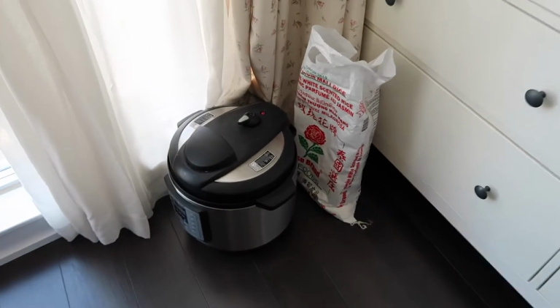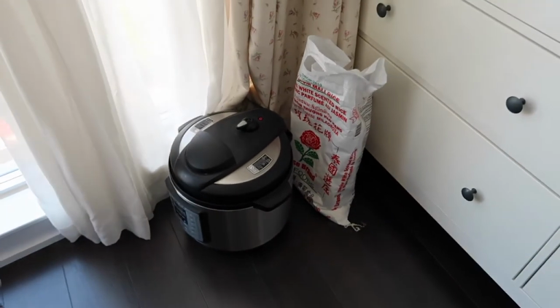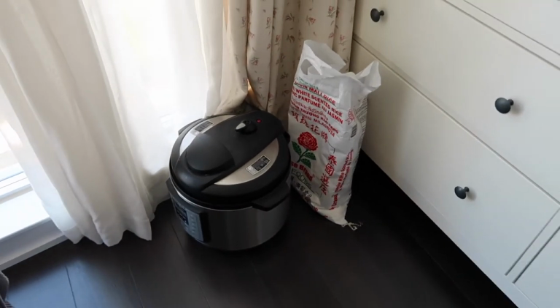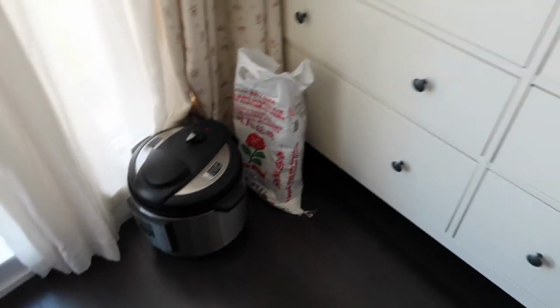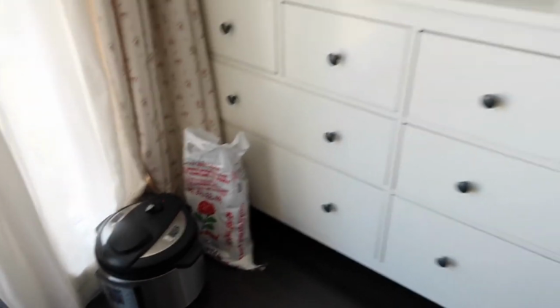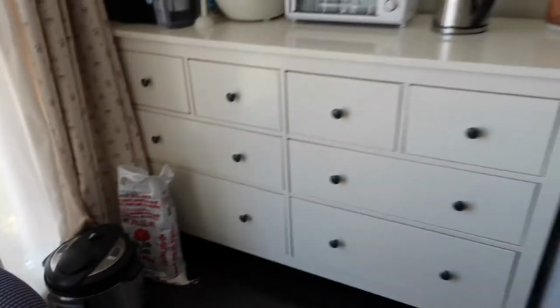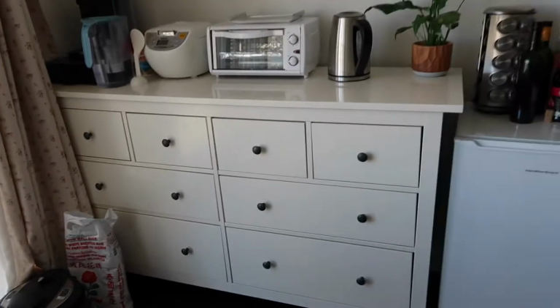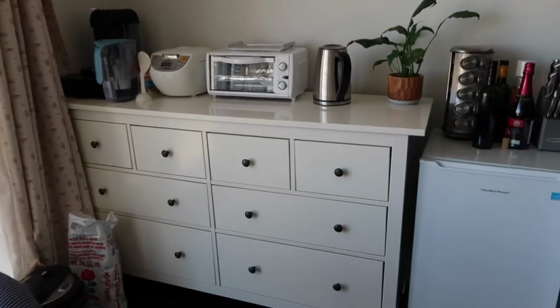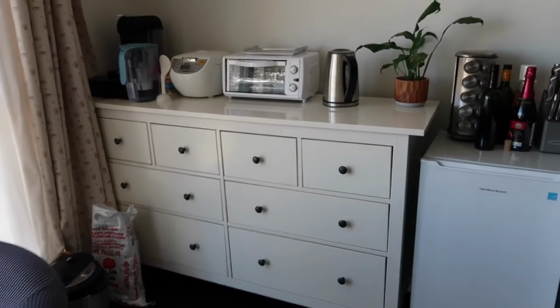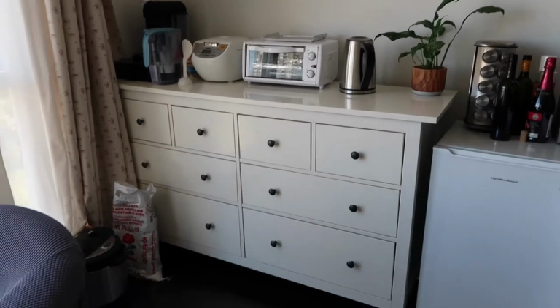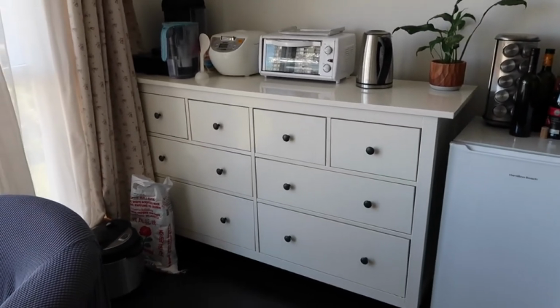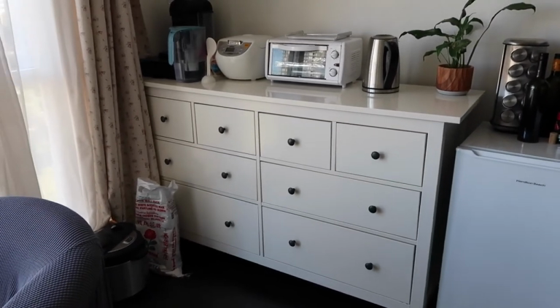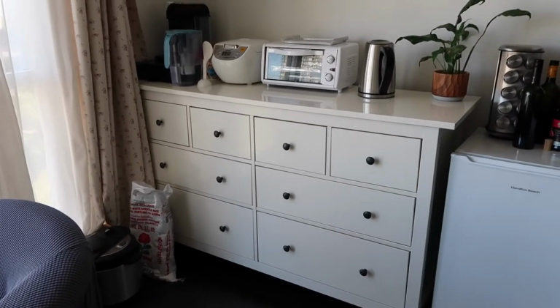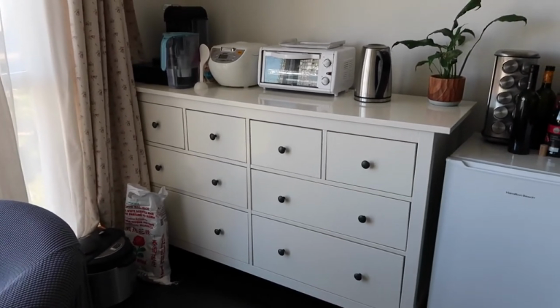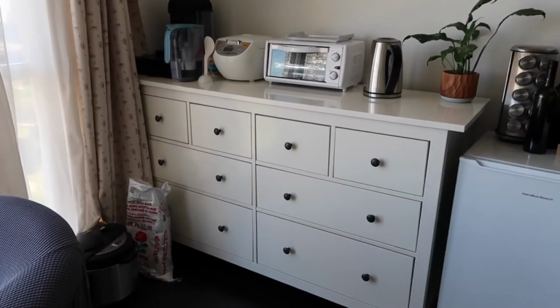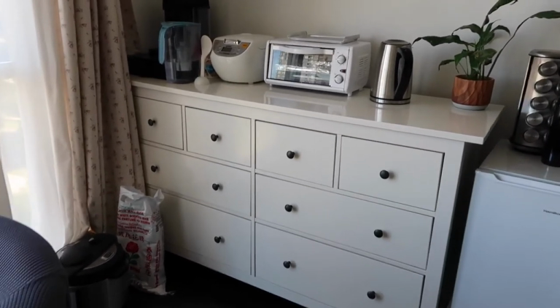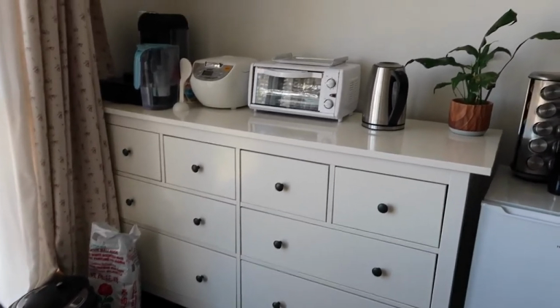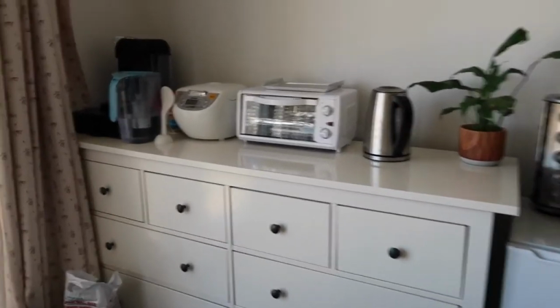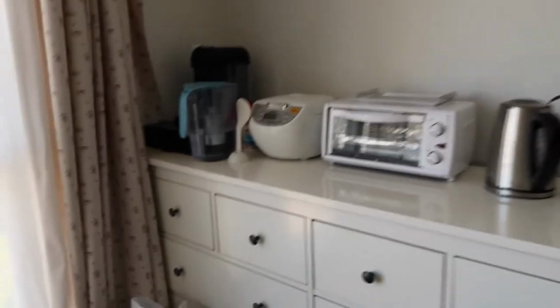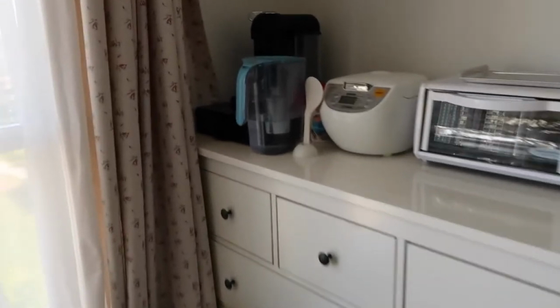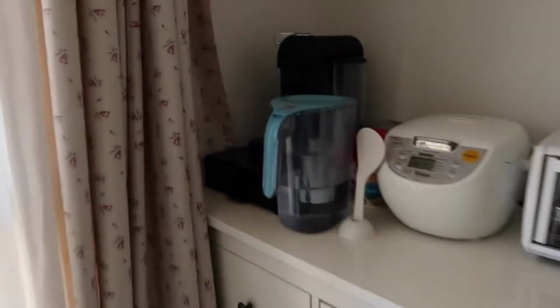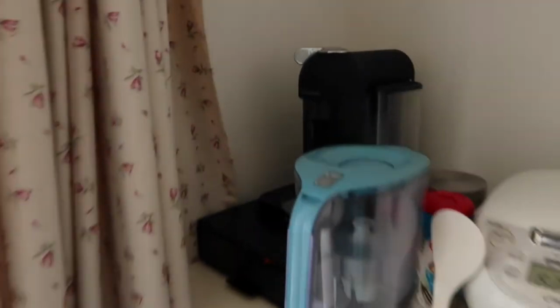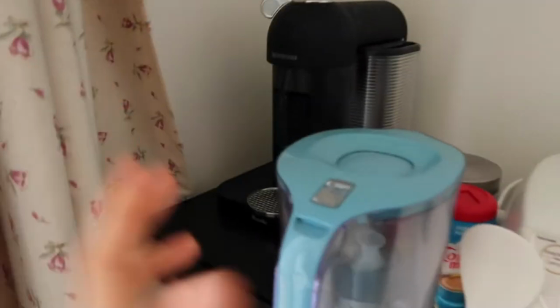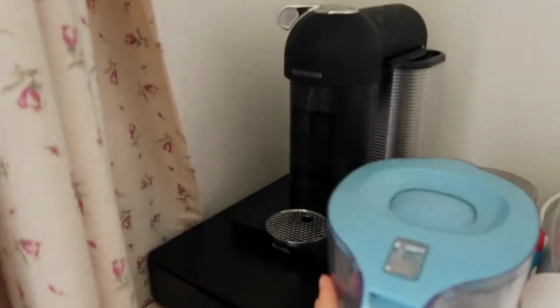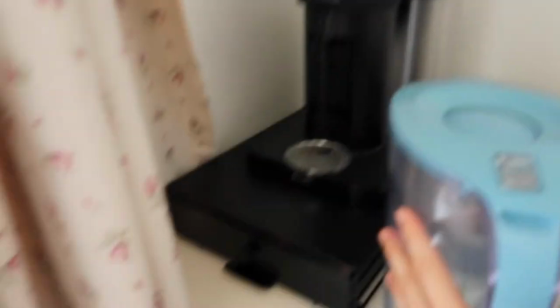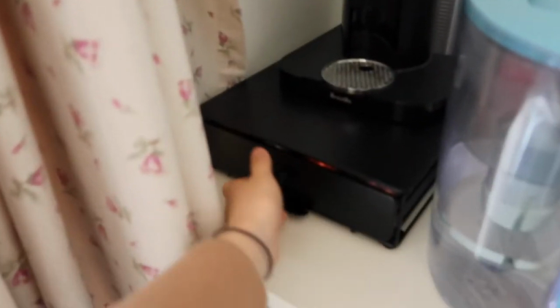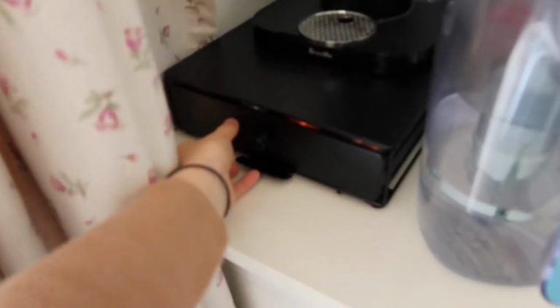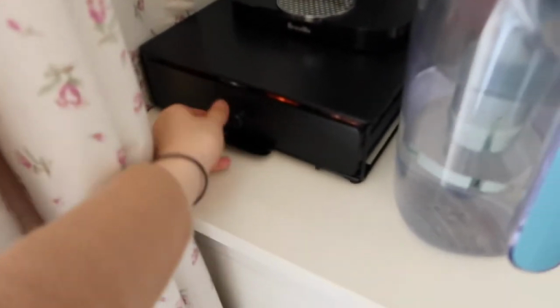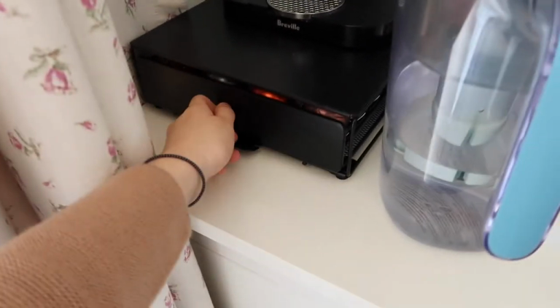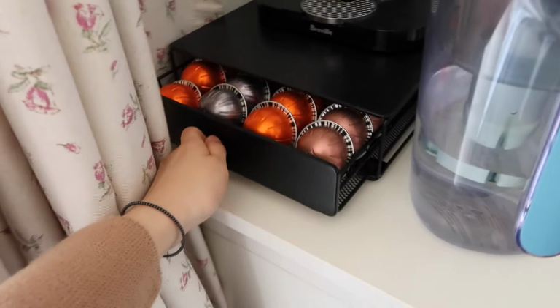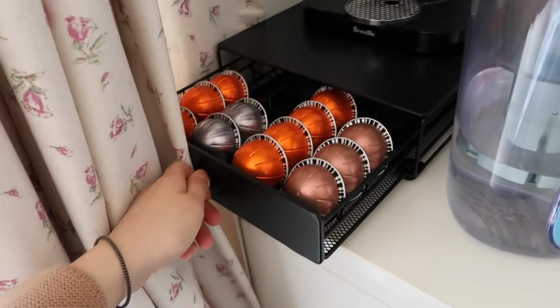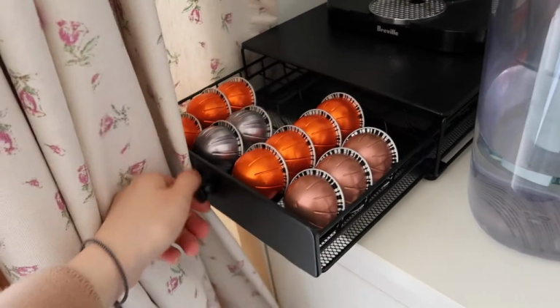Then to the corner here we have an instant pot and some rice — we just don't have room to put this anywhere. And this is our coffee/tea station — or actually, everything station.